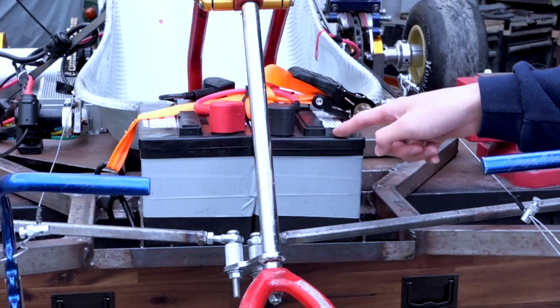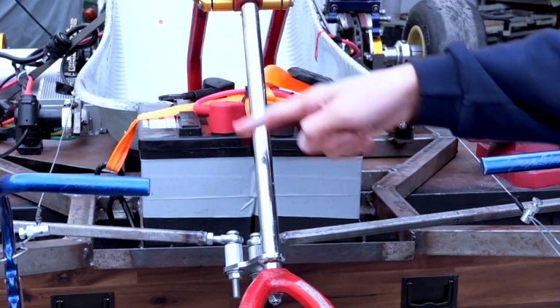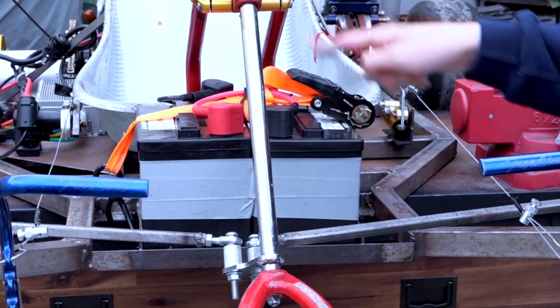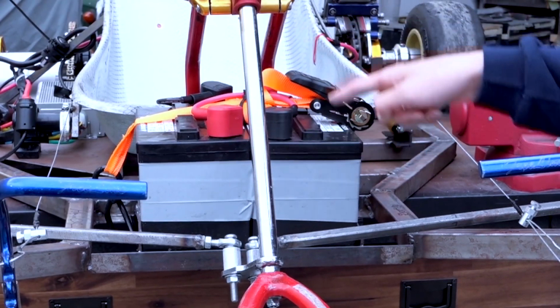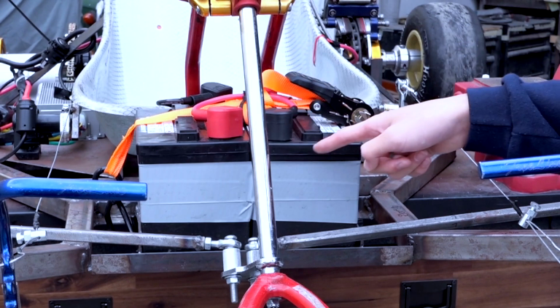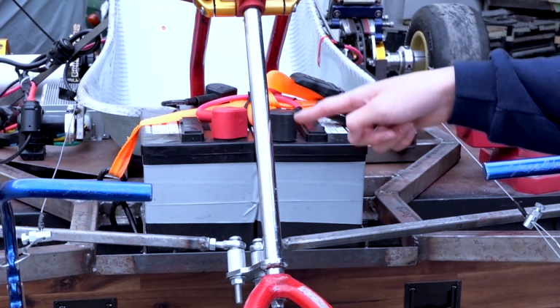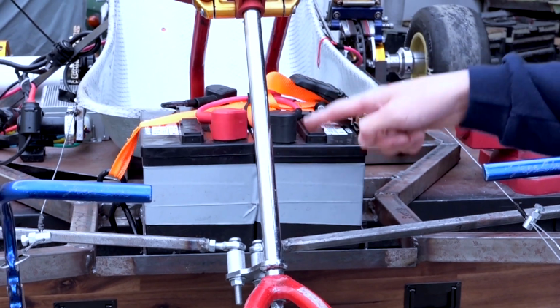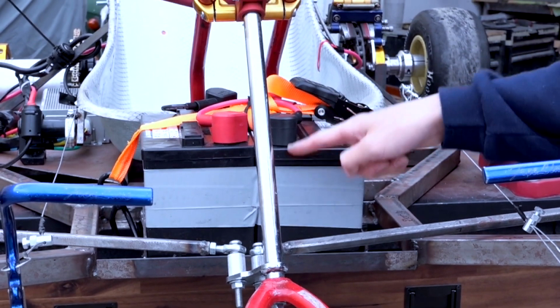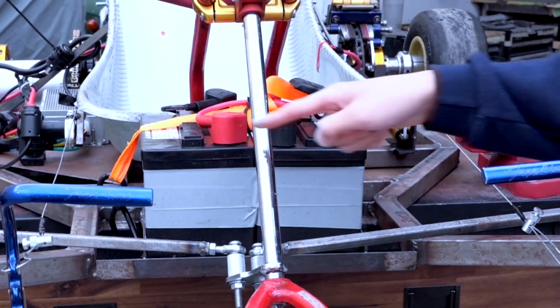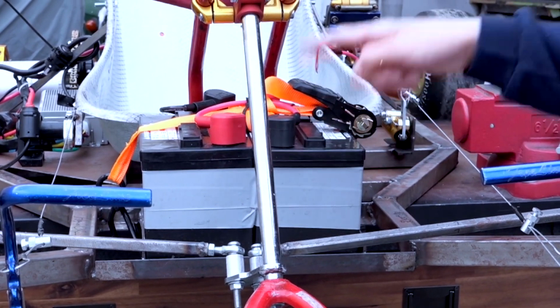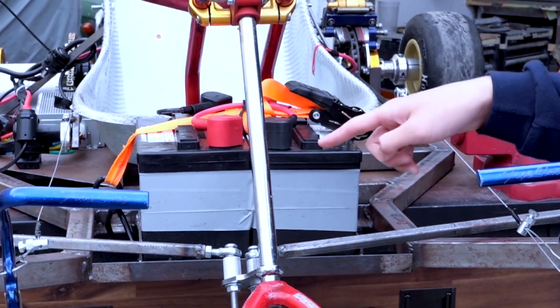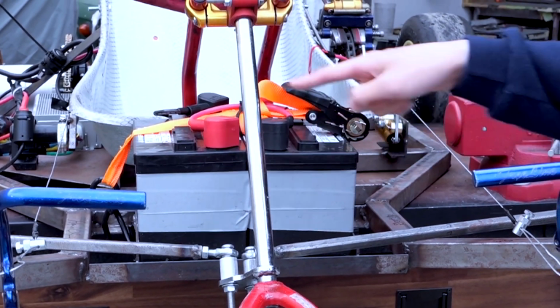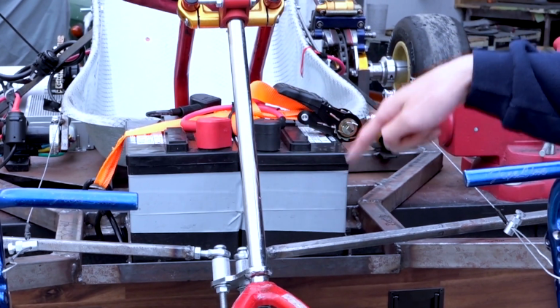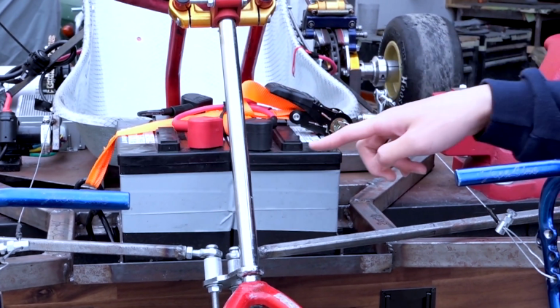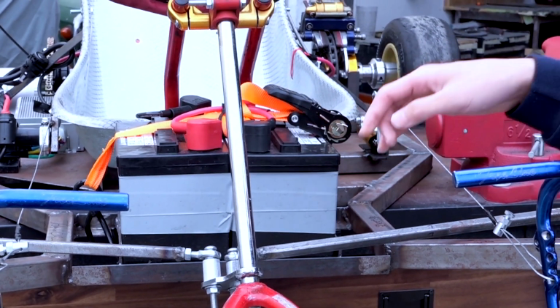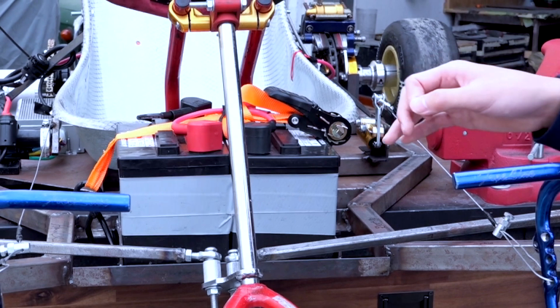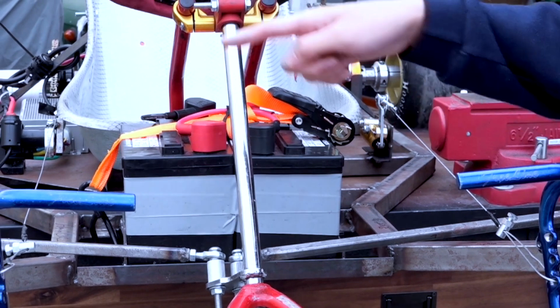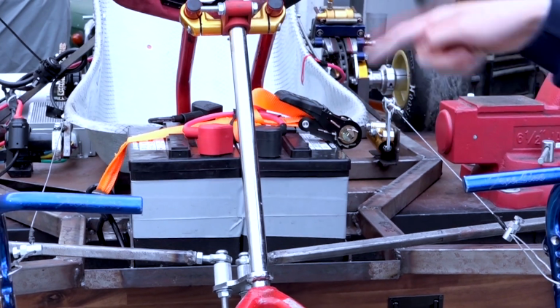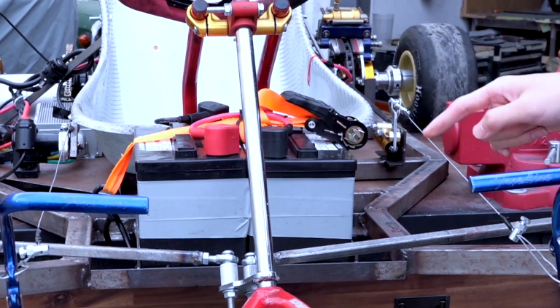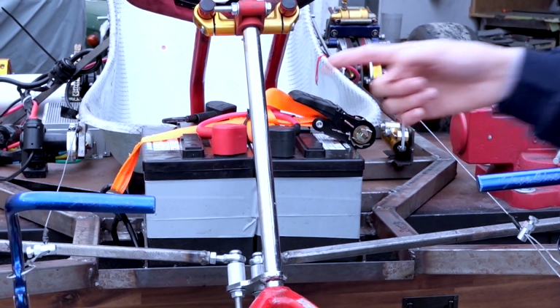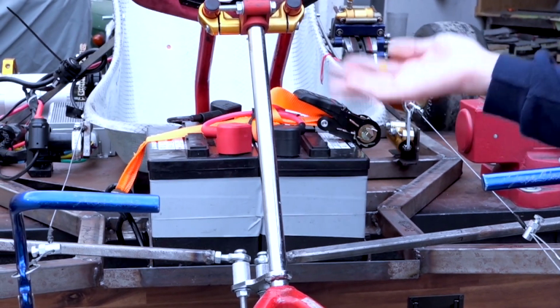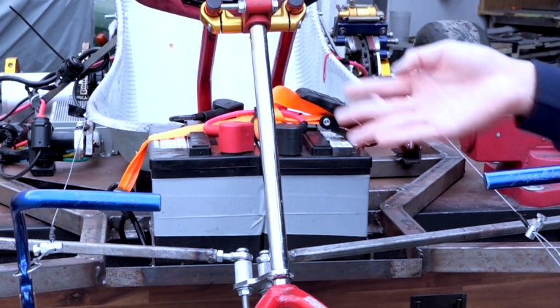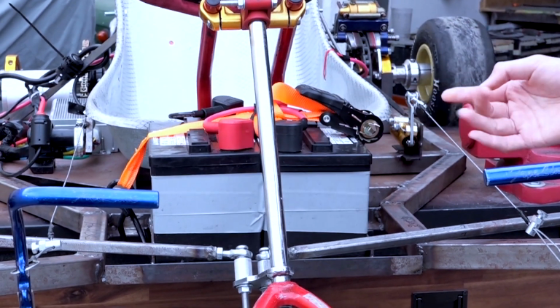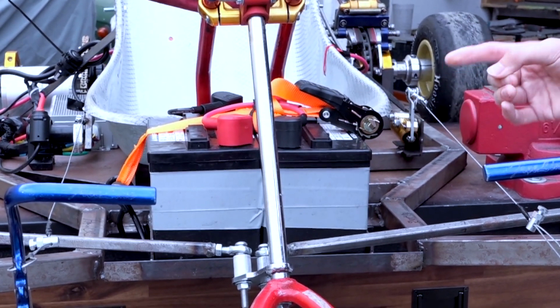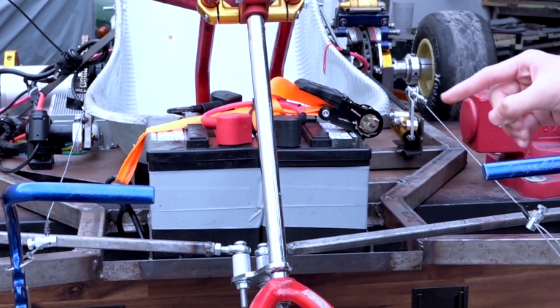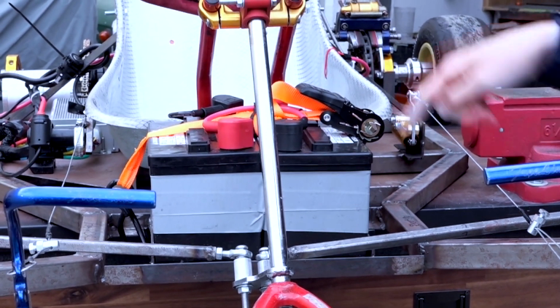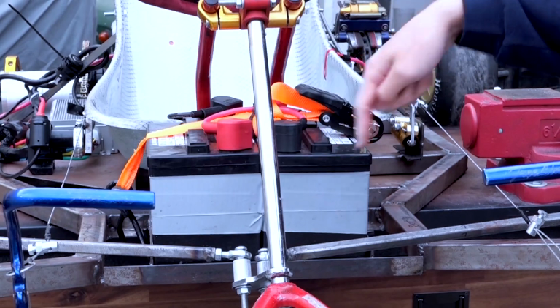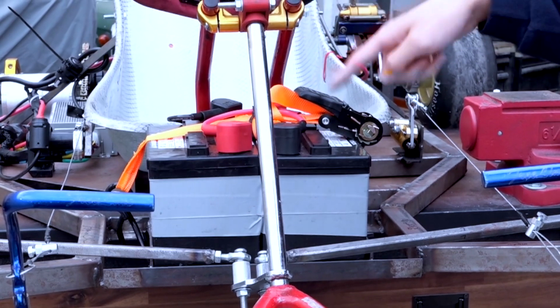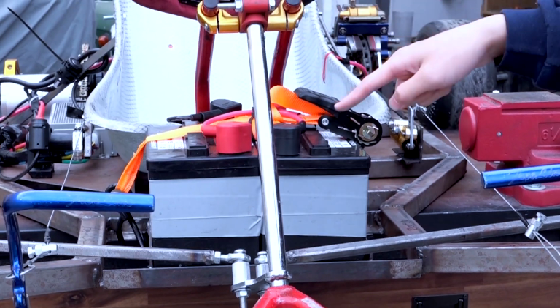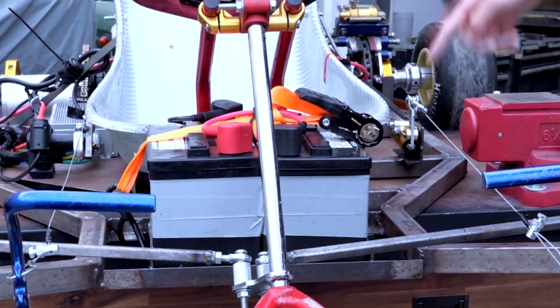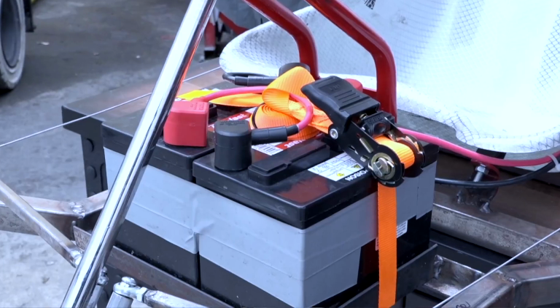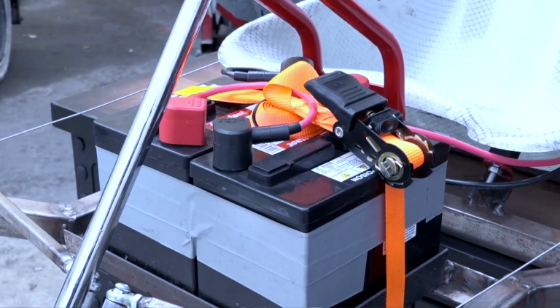When designing the battery placement, I didn't really know what to do because we didn't know the number or size of batteries we needed. So I designed the car first and figured out the batteries later. We ended up putting two under the steering wheel and four all the way in the back.